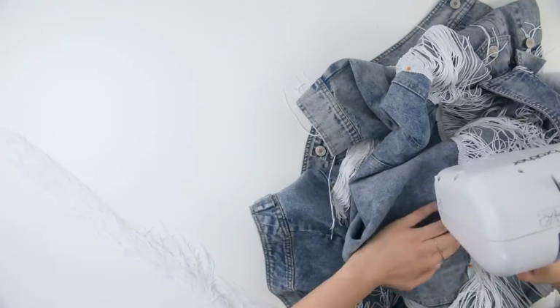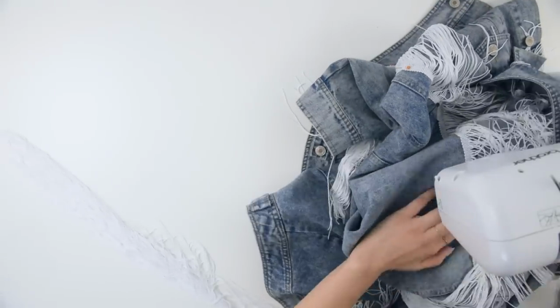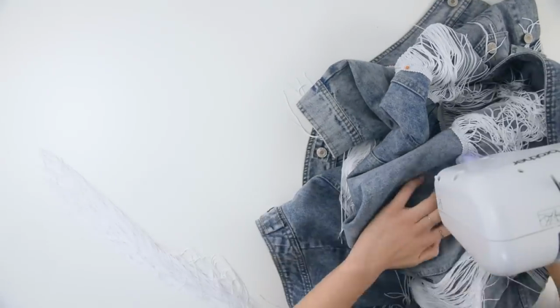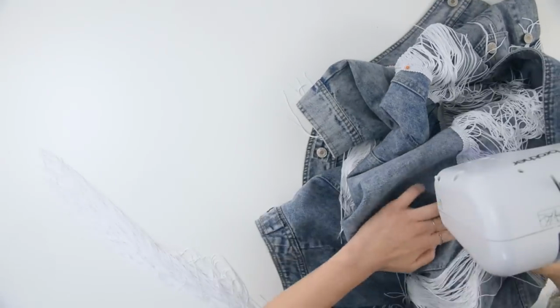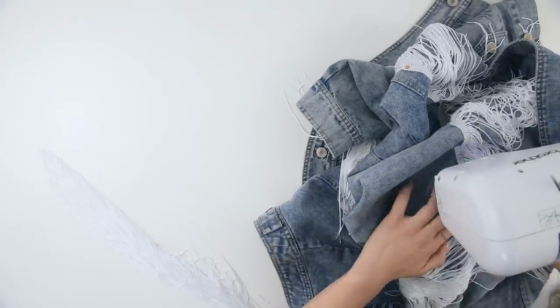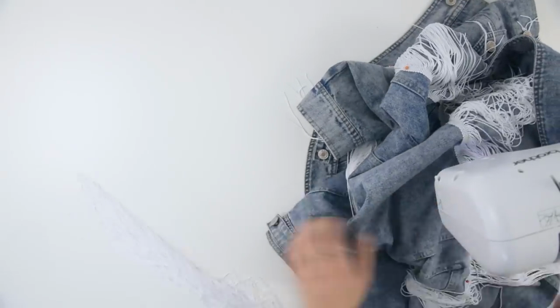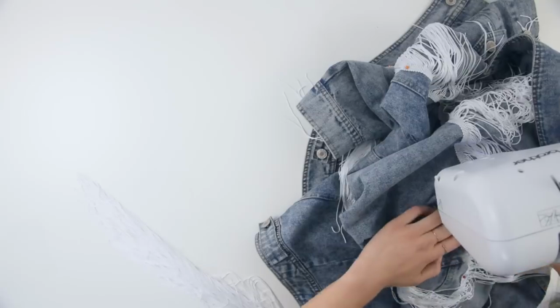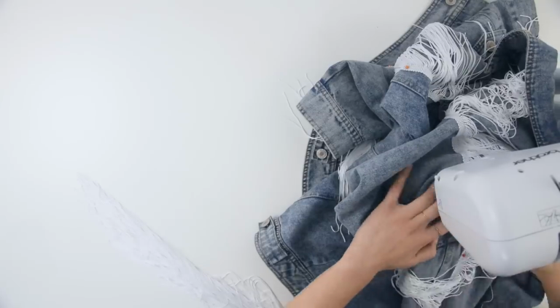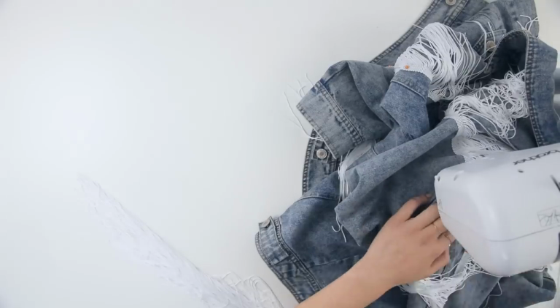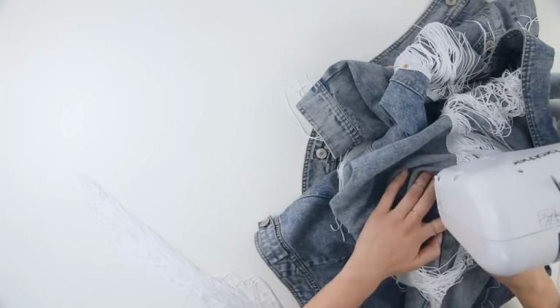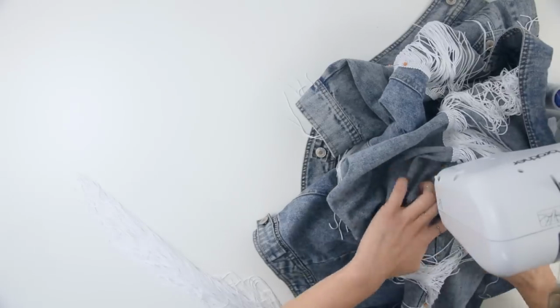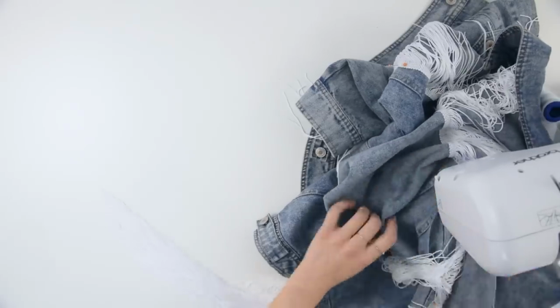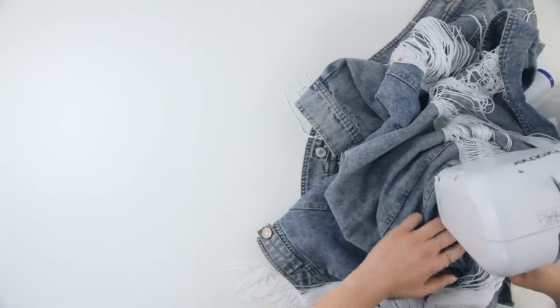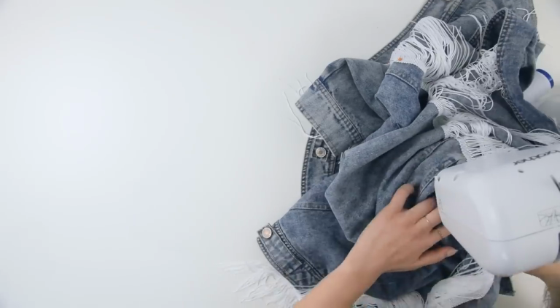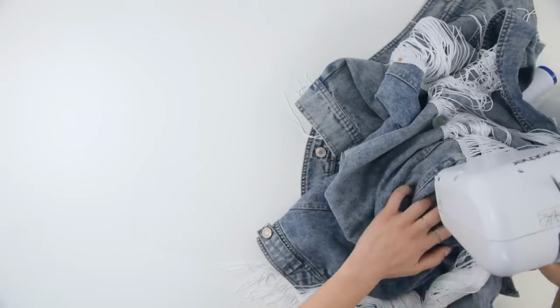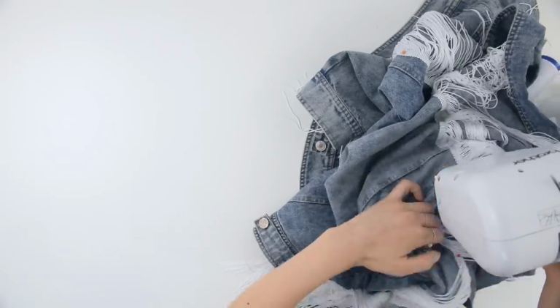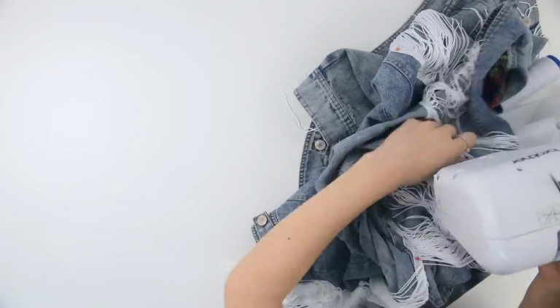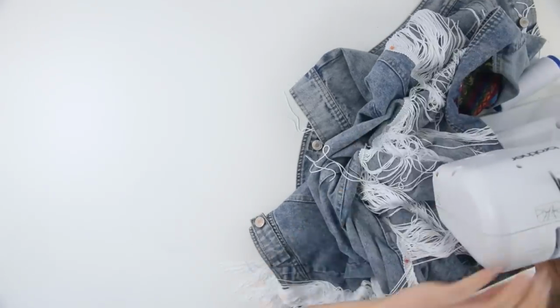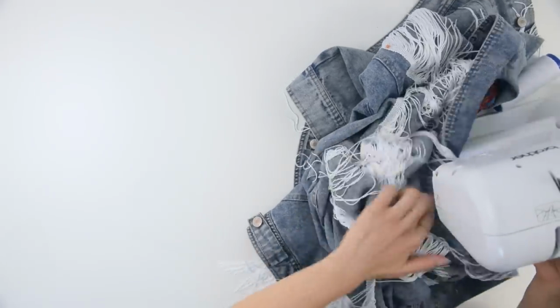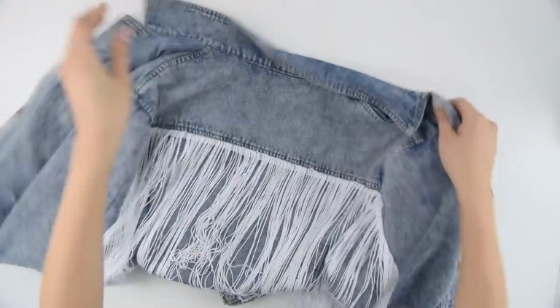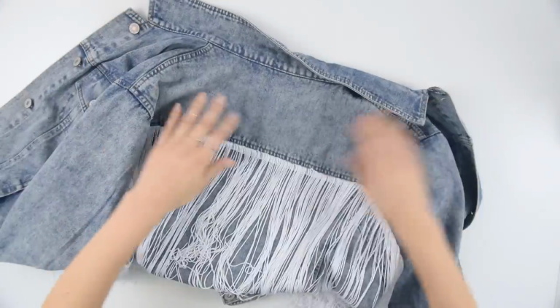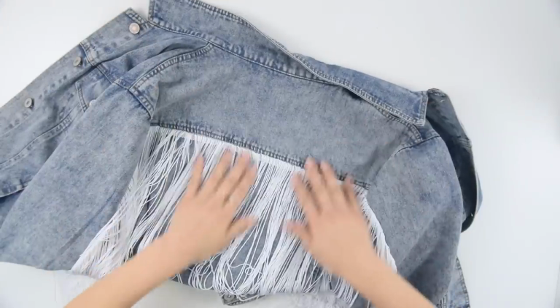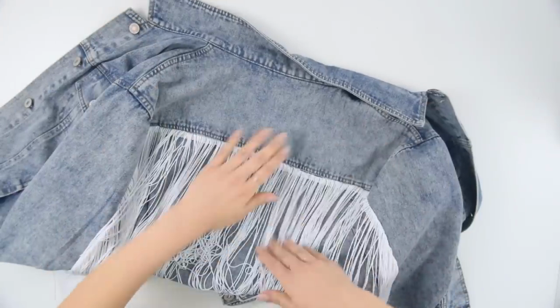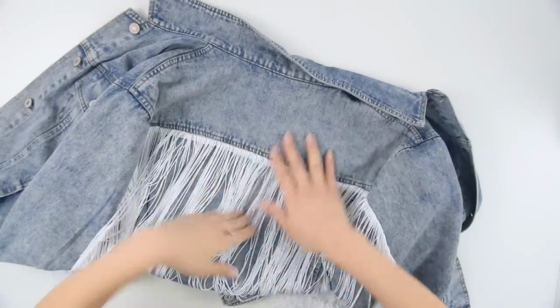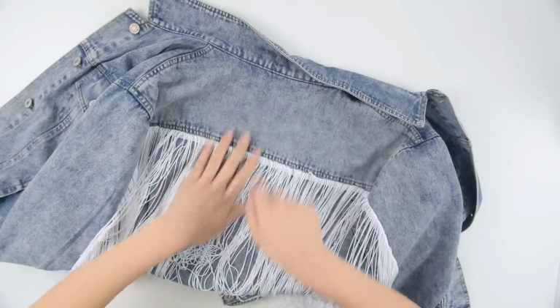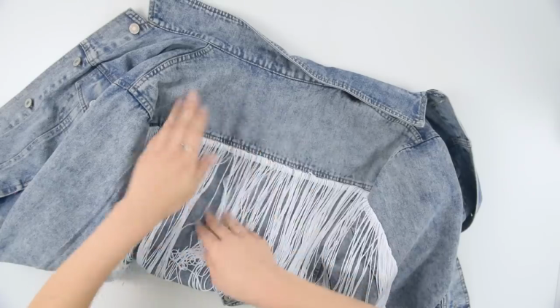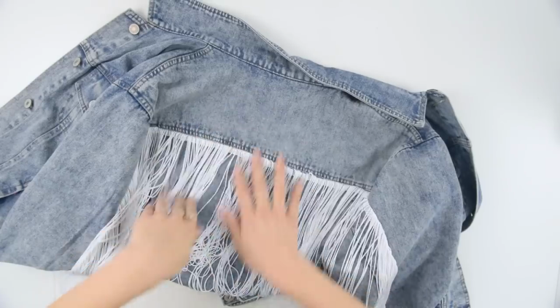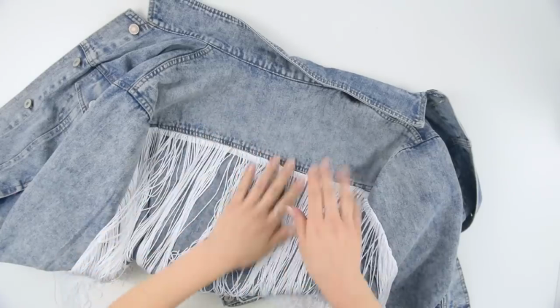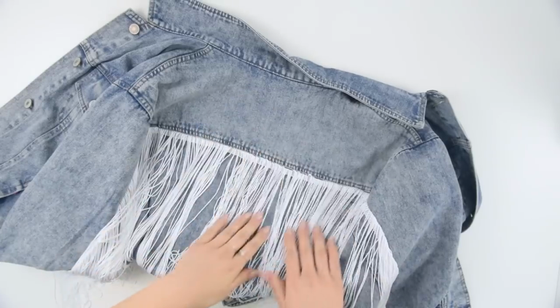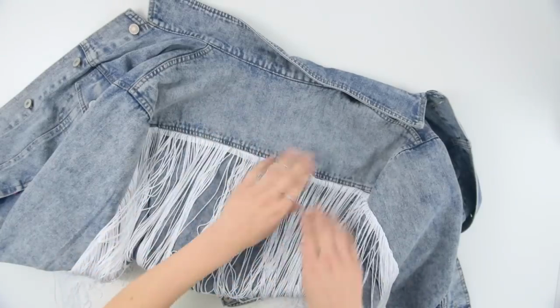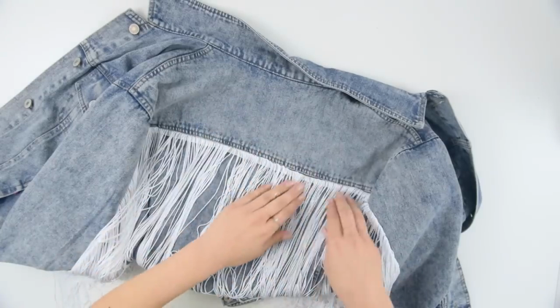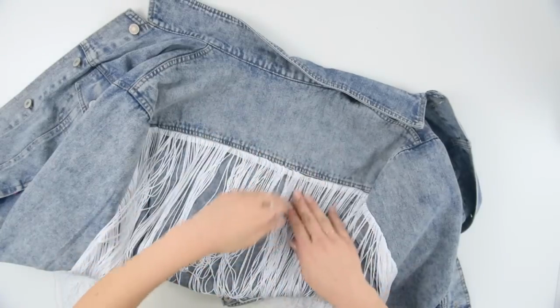We're just gonna do a straight seam all the way down the fringe band. I put the straight seam on the side of the band that touches the fringe, and that way when you flip it down it's going to fold at the part where the fringe starts, not where there's any band. I did as much of the back as possible, knowing that I can't go all the way down the sleeves with the sewing machine.